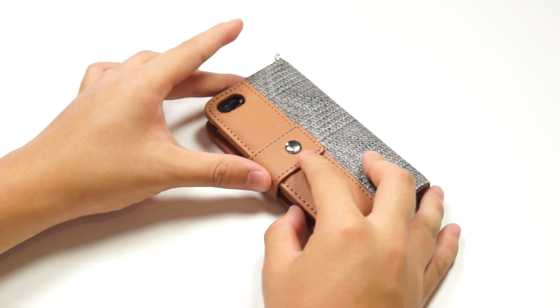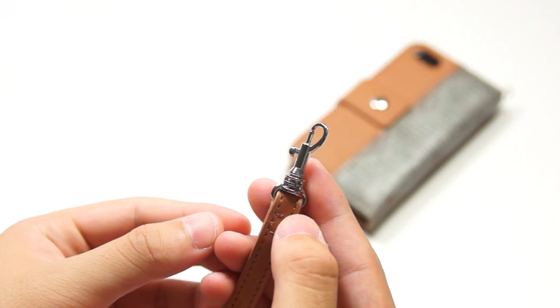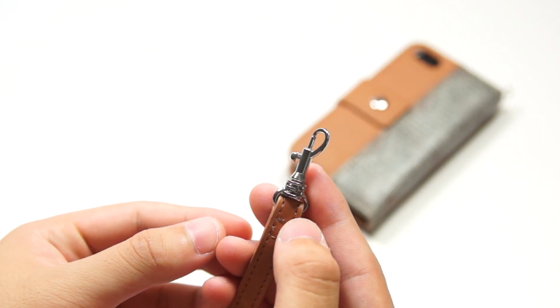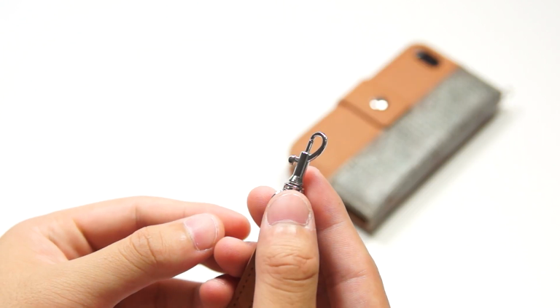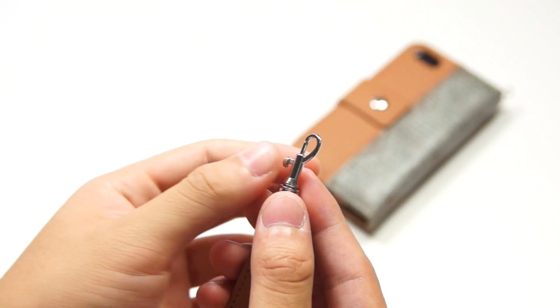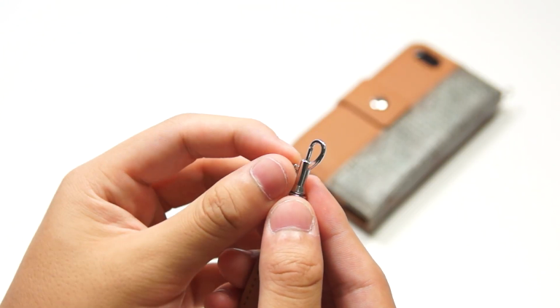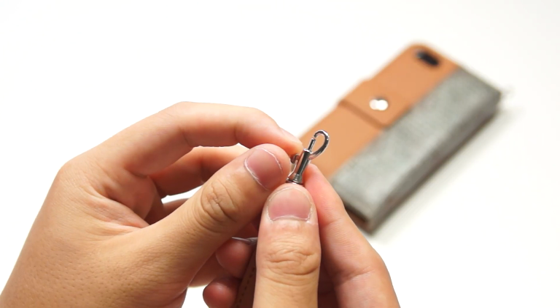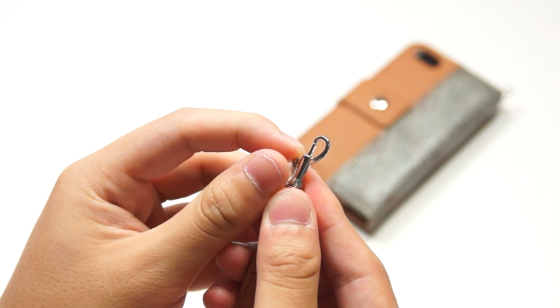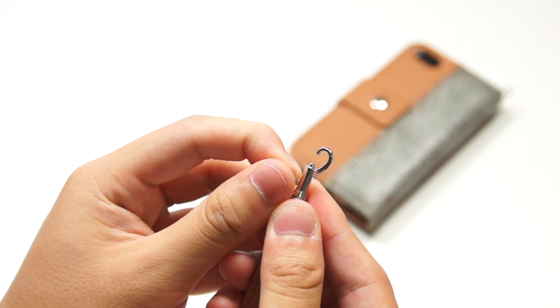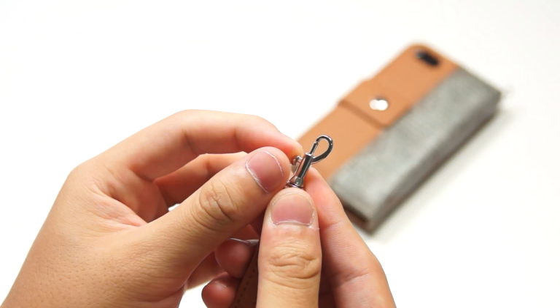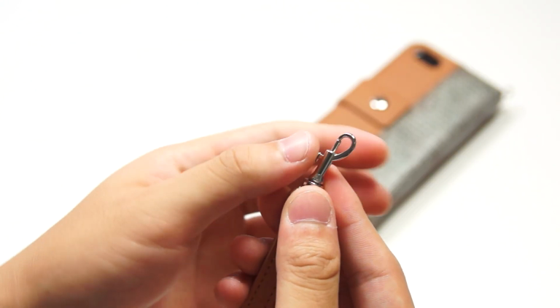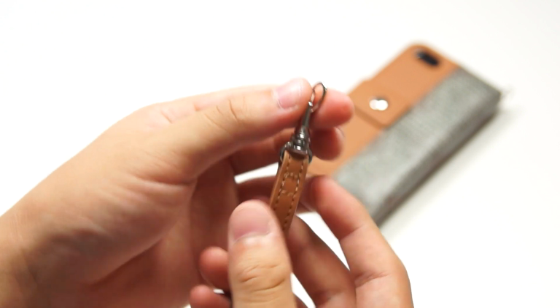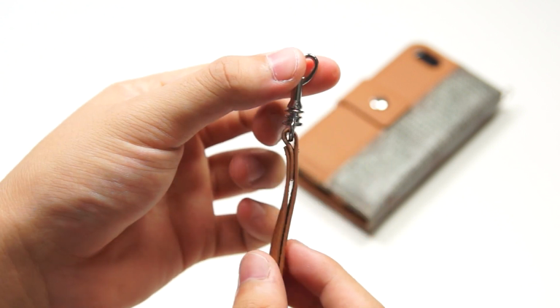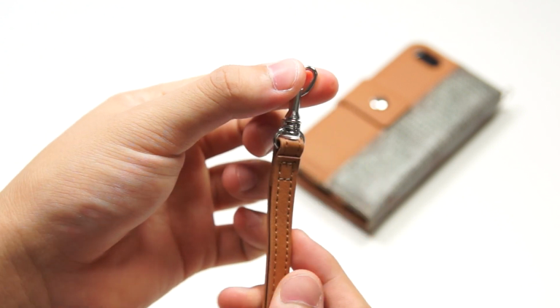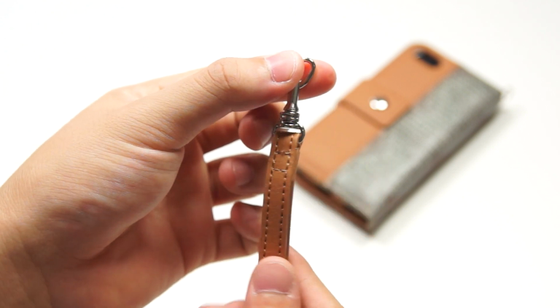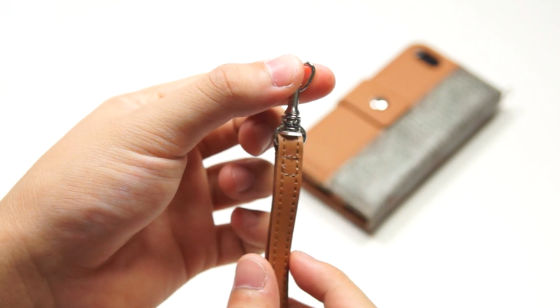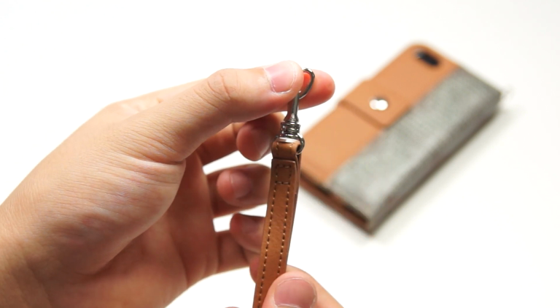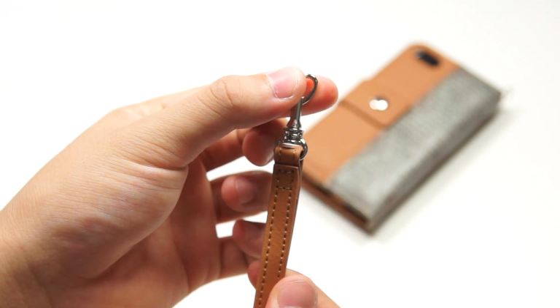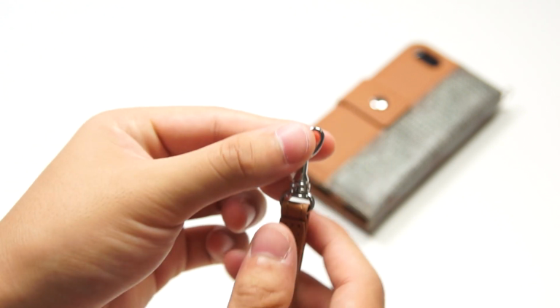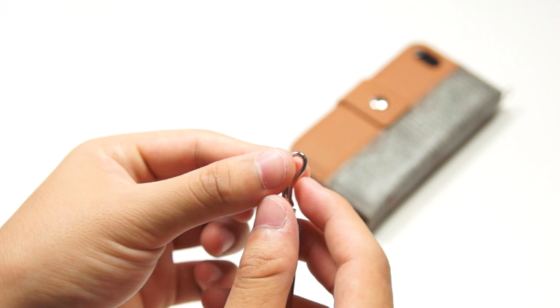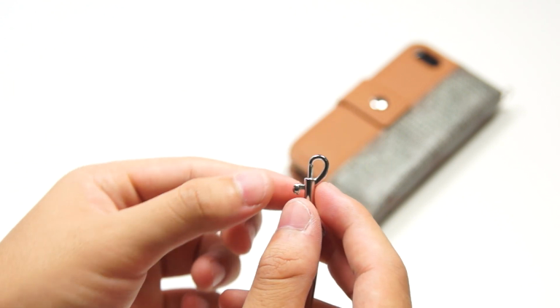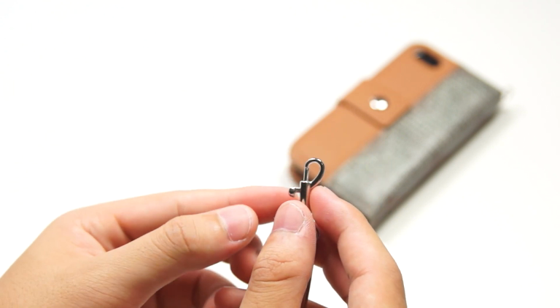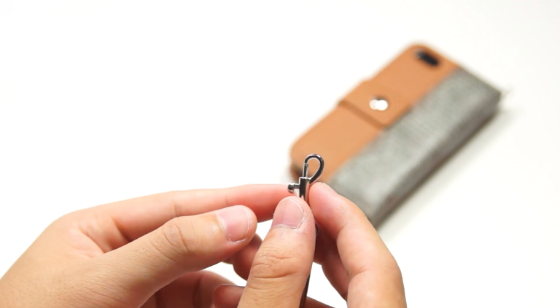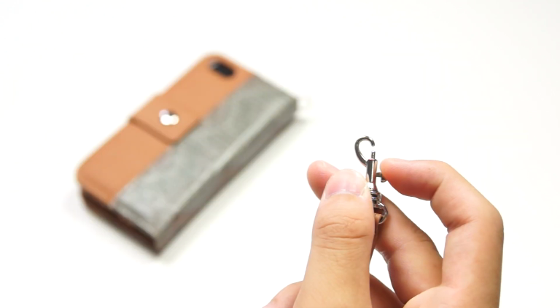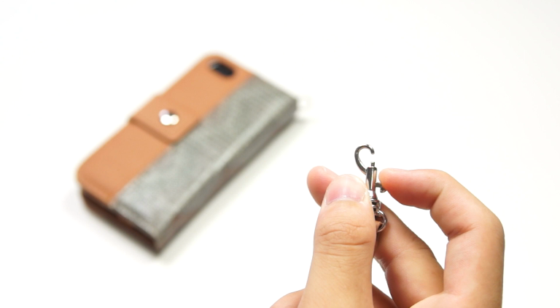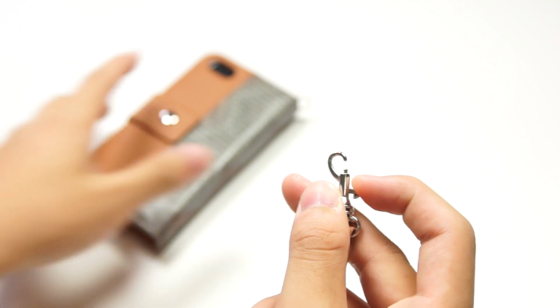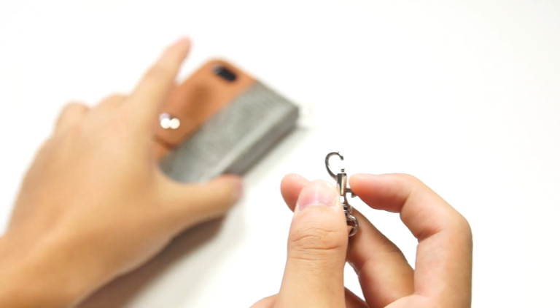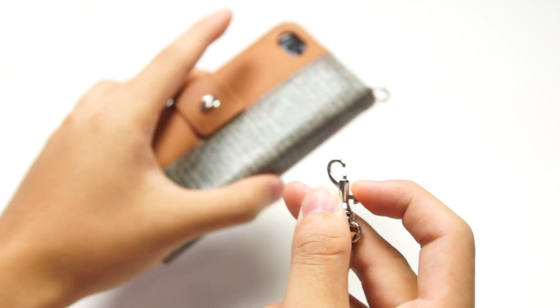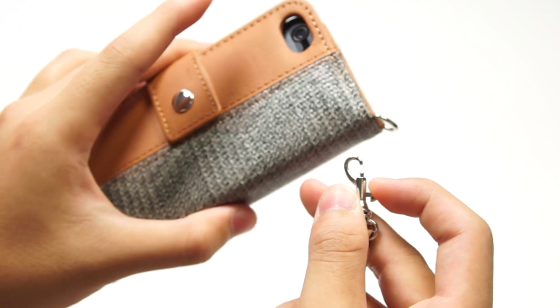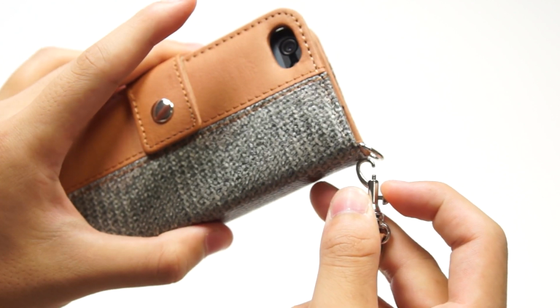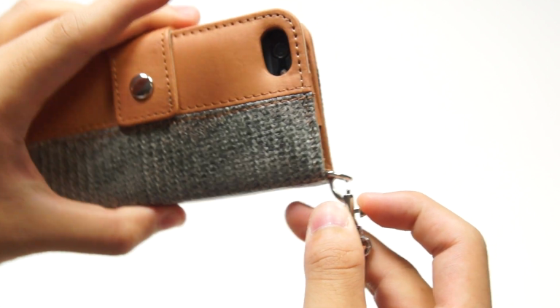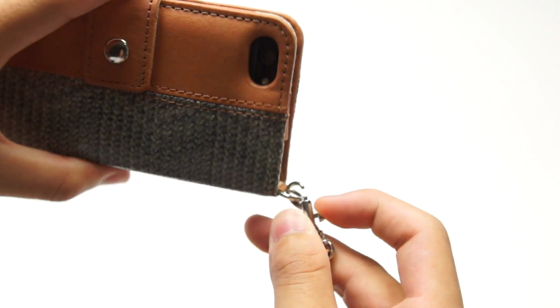Taking a look at the lanyard, you have this nice mechanism where you push down and it opens up. You can also rotate the lanyard 360 degrees to protect it from tangling. To put it on the case, simply hold down the button and hook it to the case.